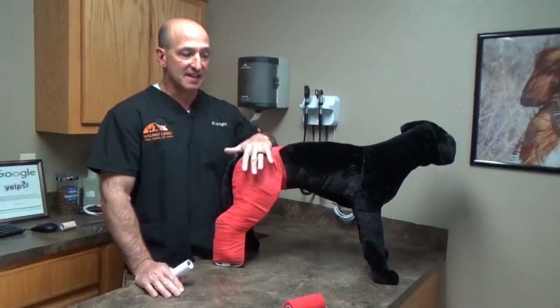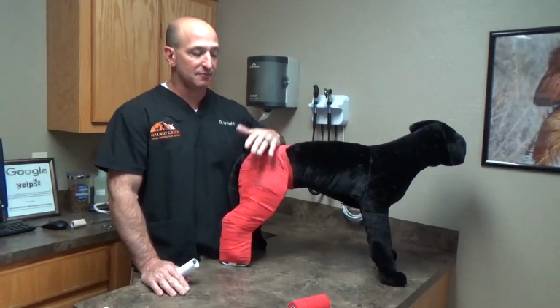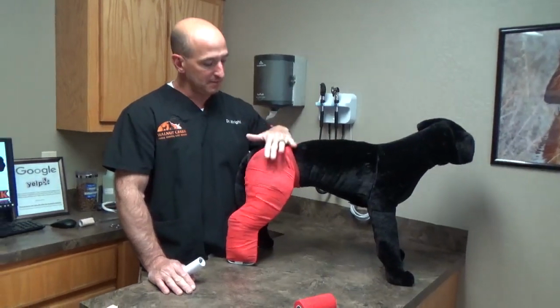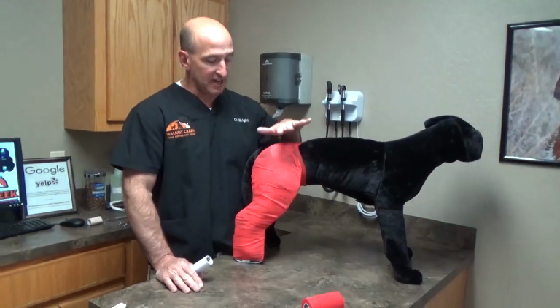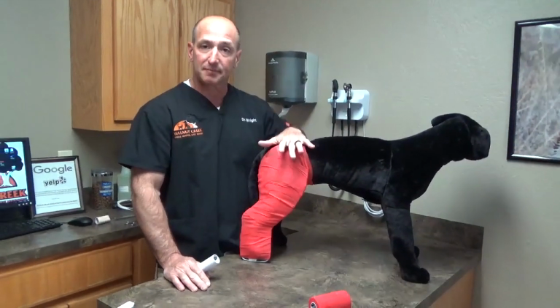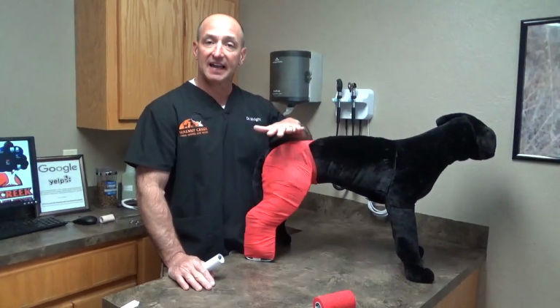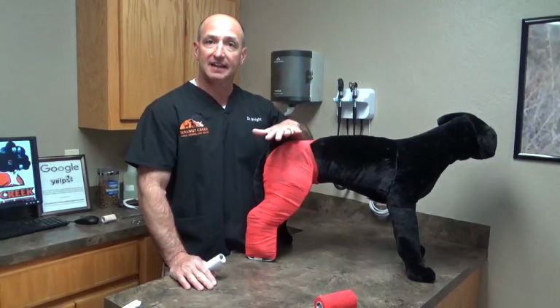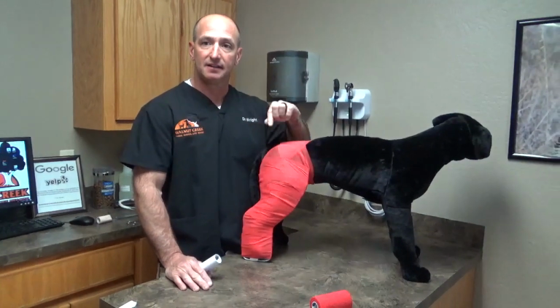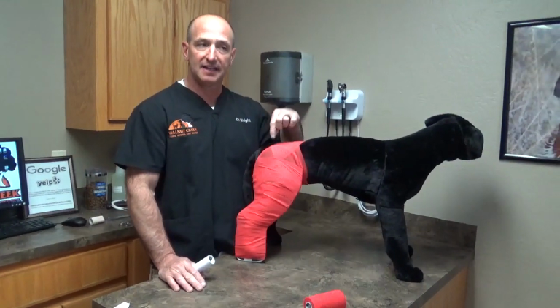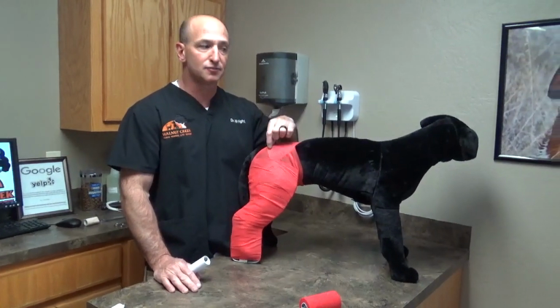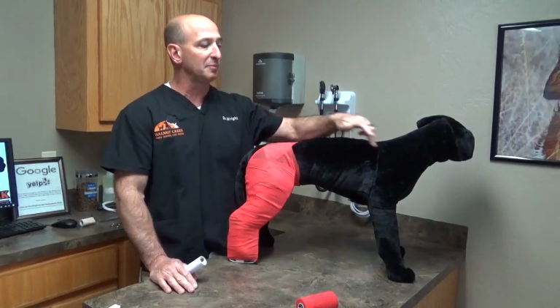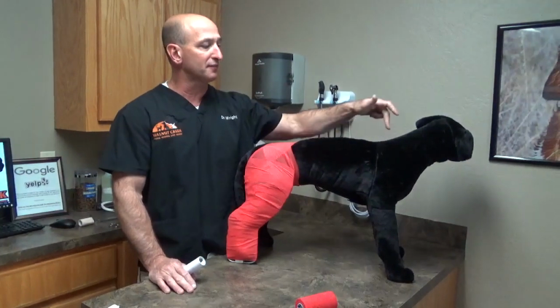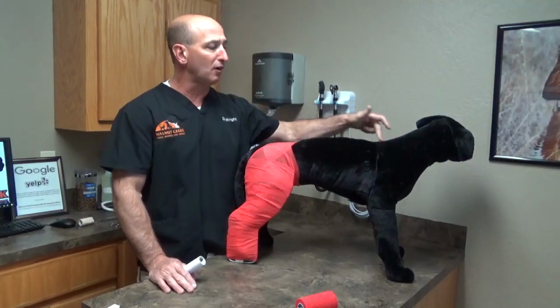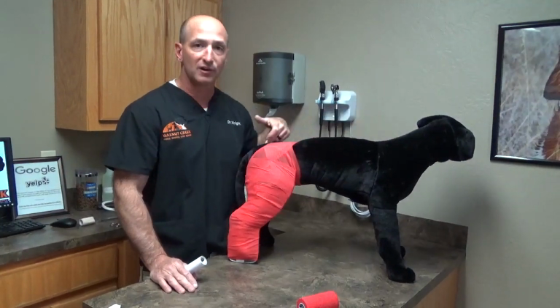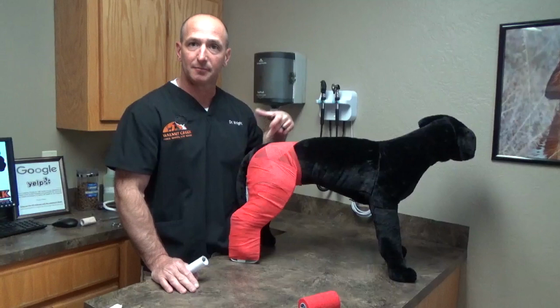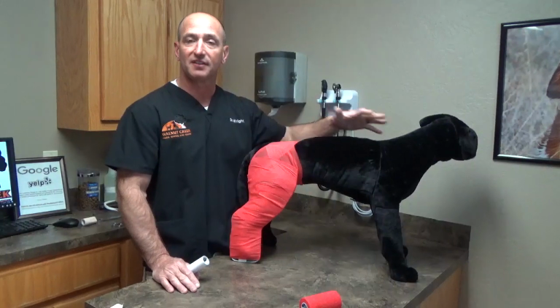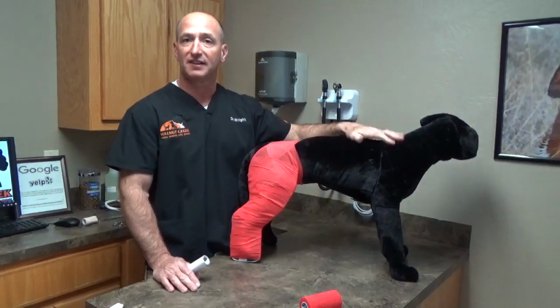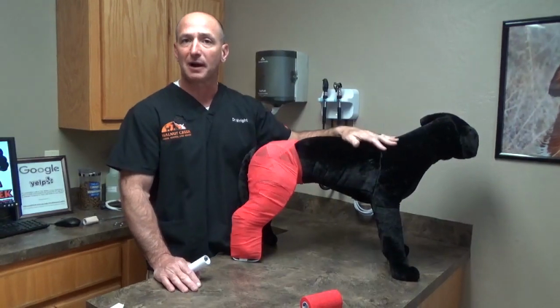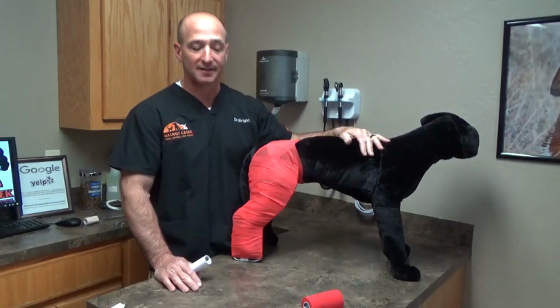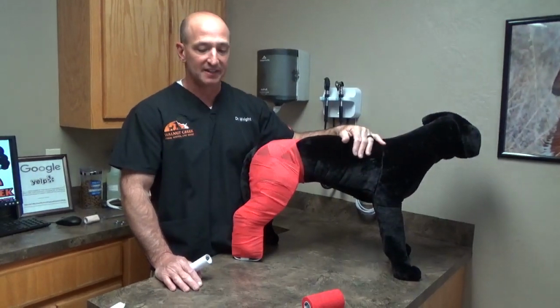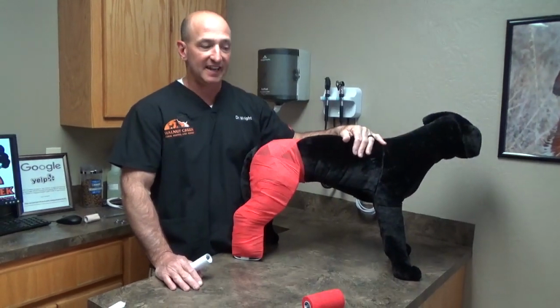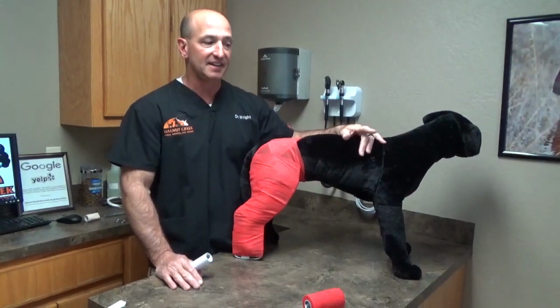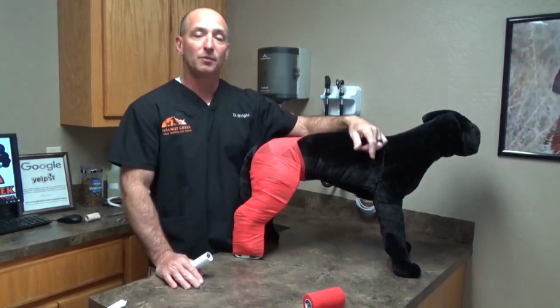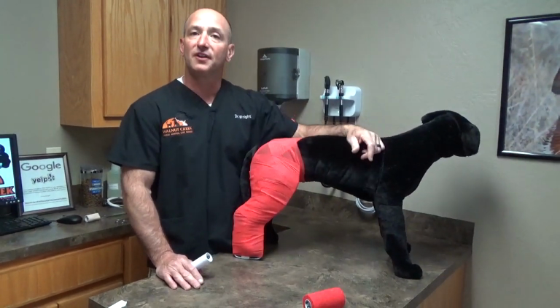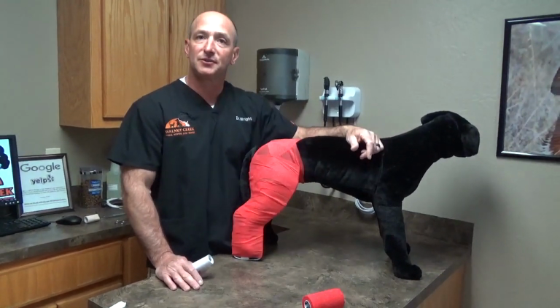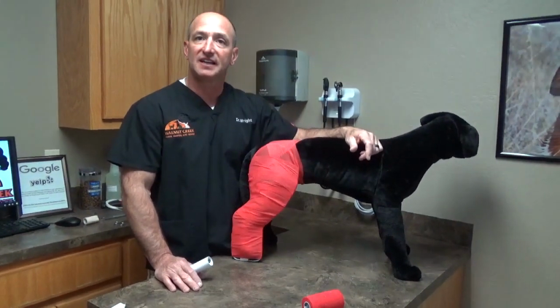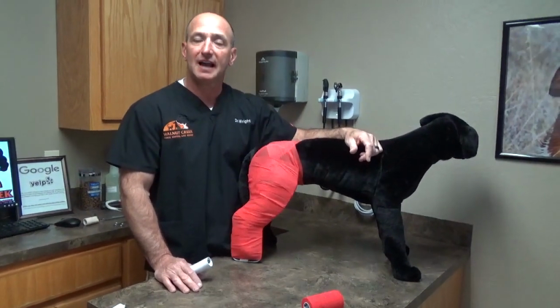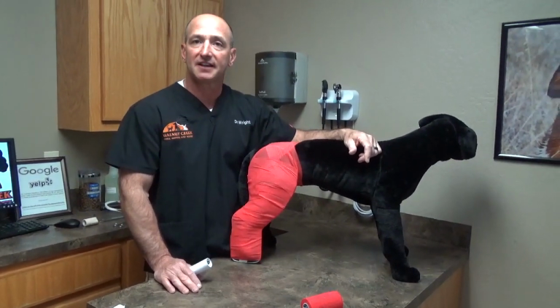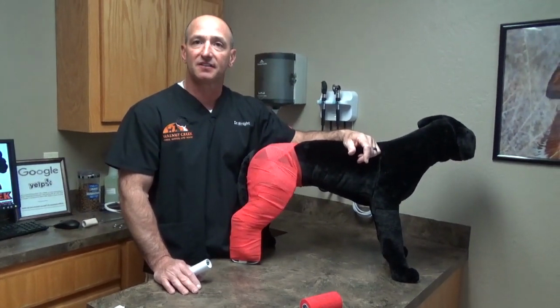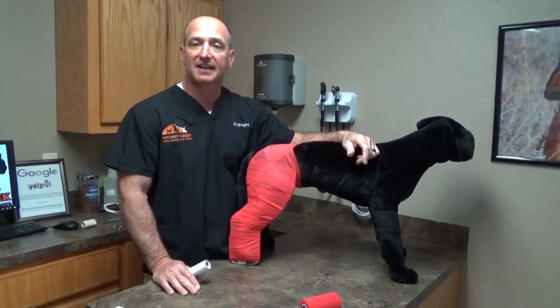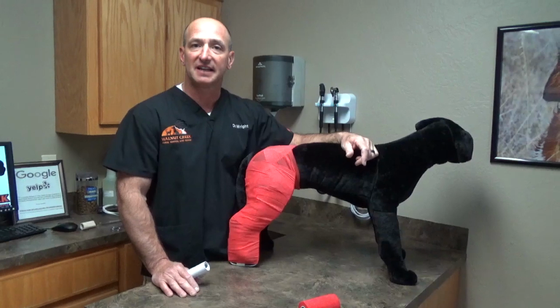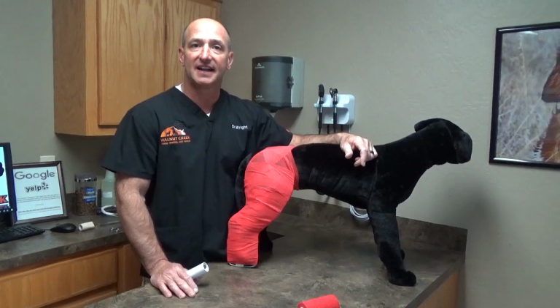The process works the same way on the front leg with this particular splint. Remember, you have to make an individual splint for all four limbs so that it fits properly. We'll move on to the application of the spica splint next.